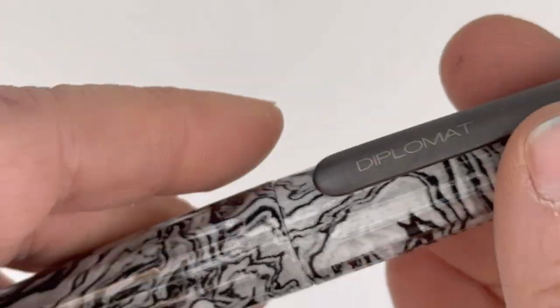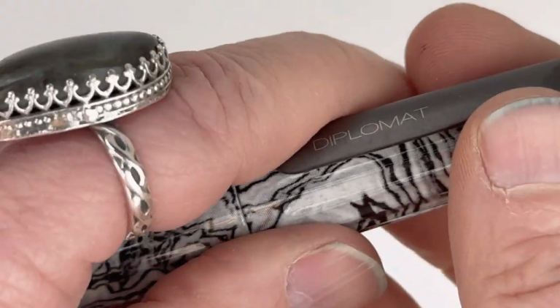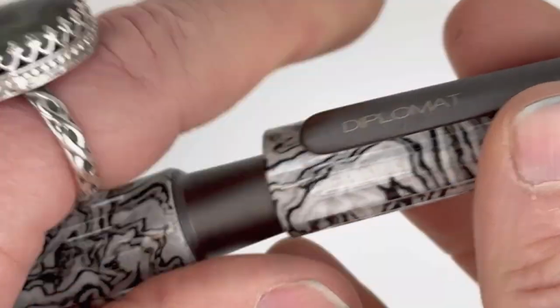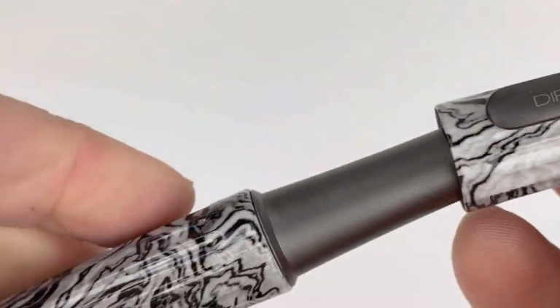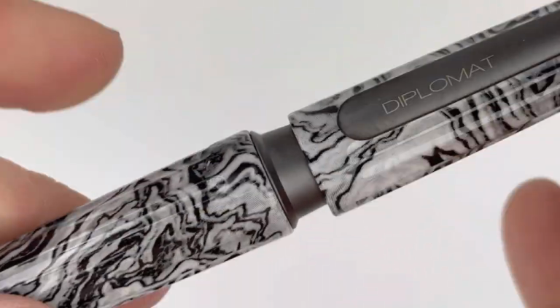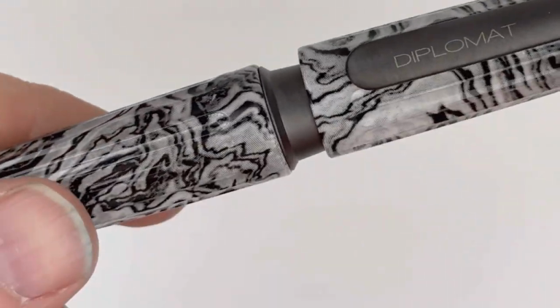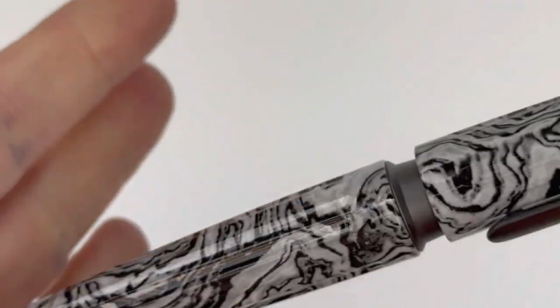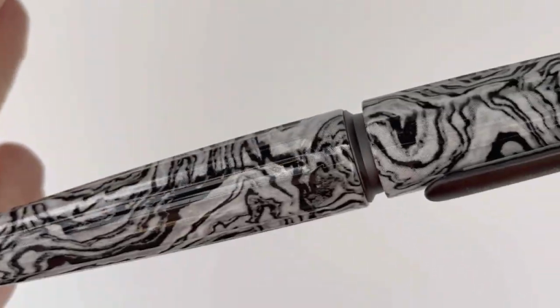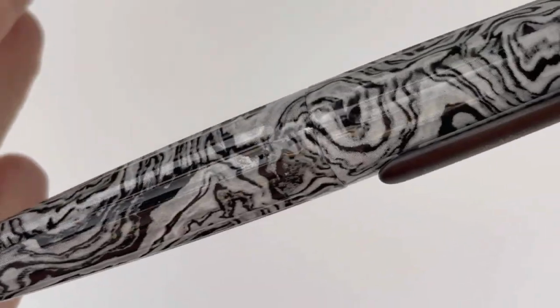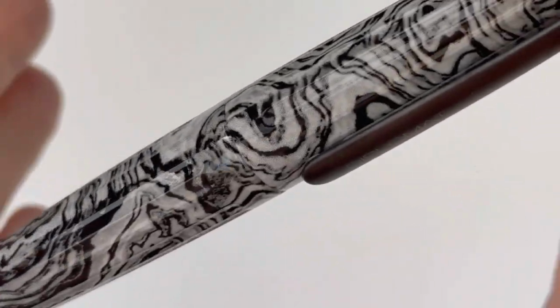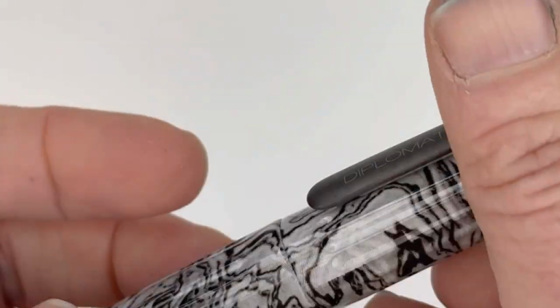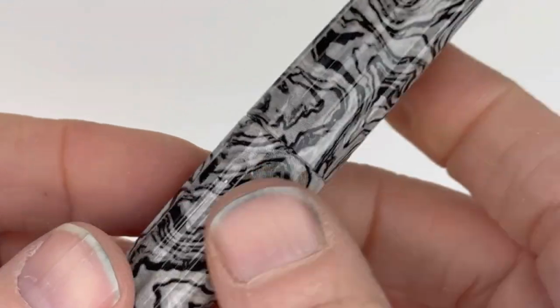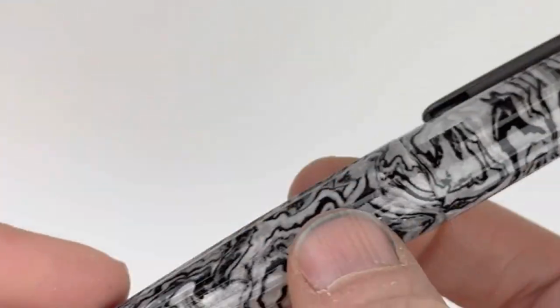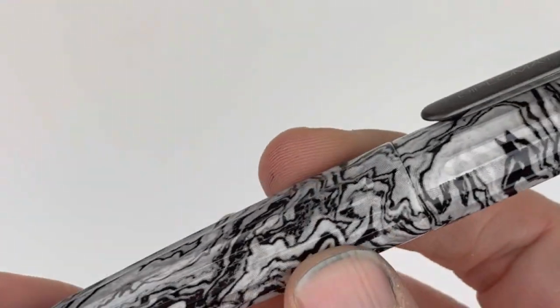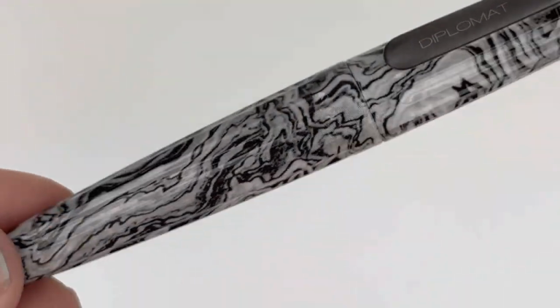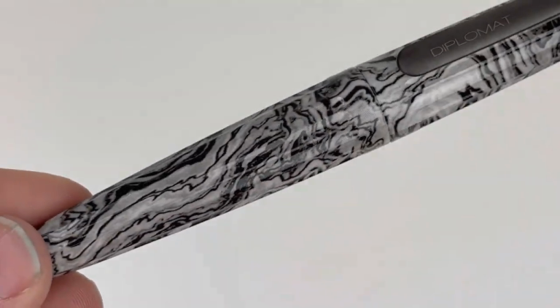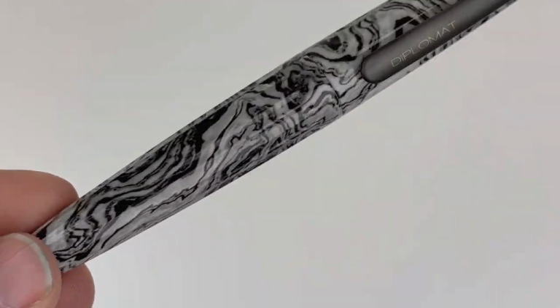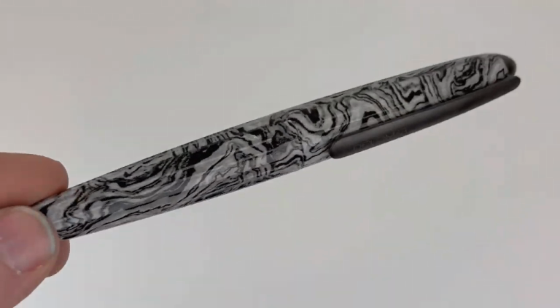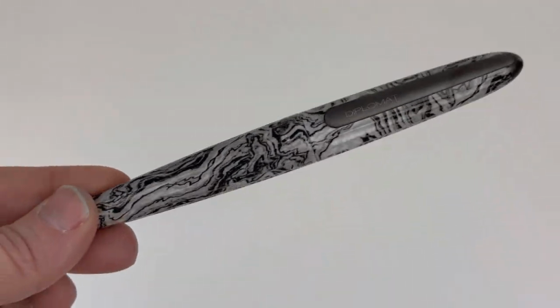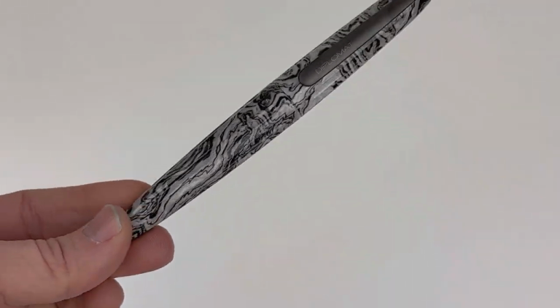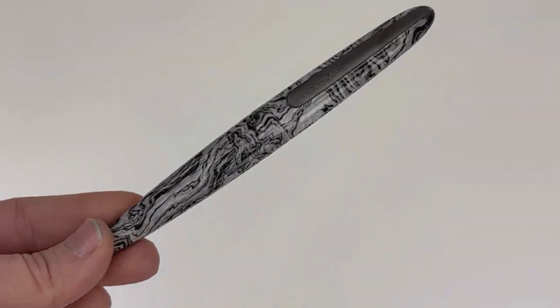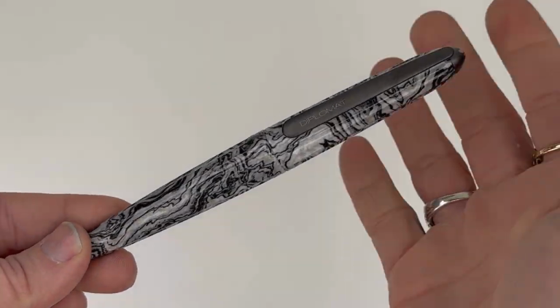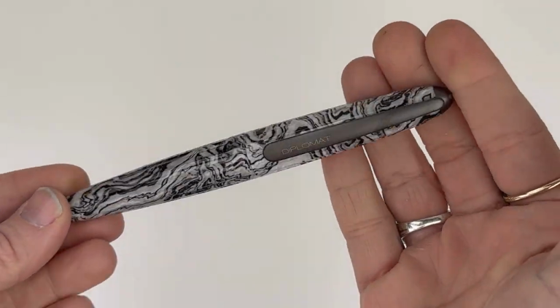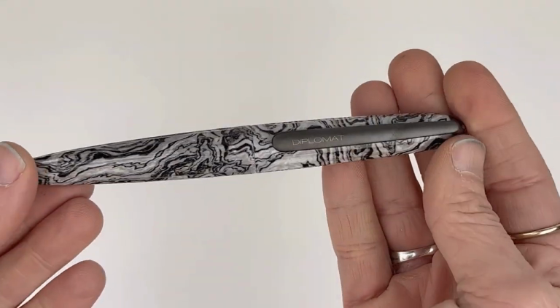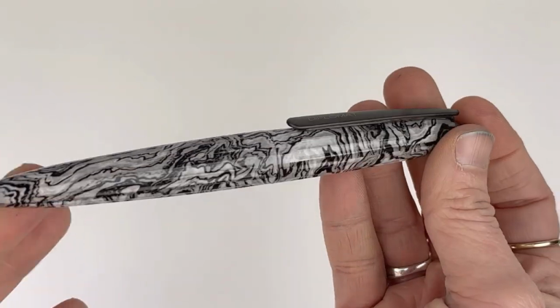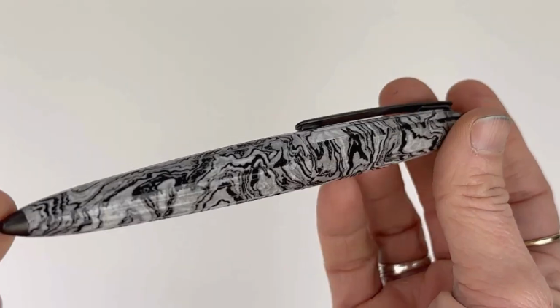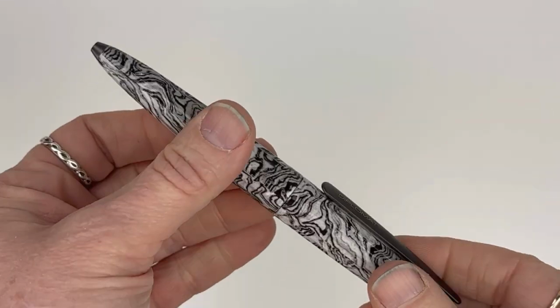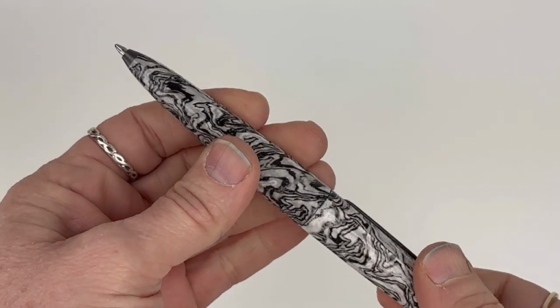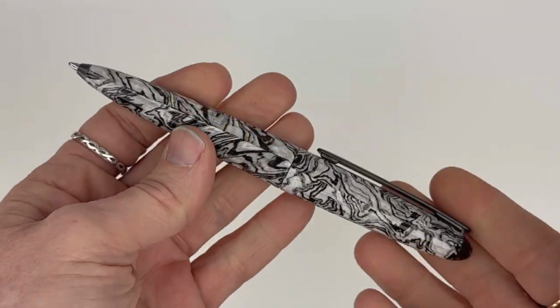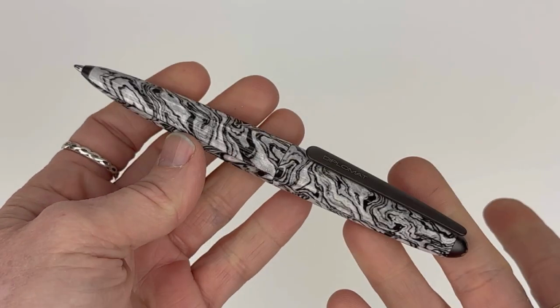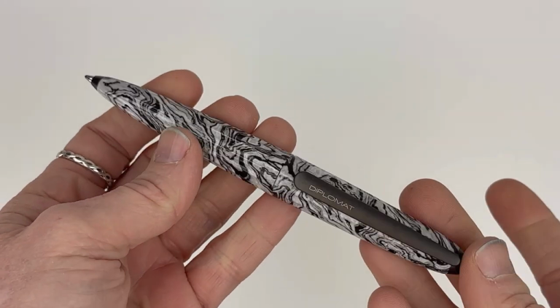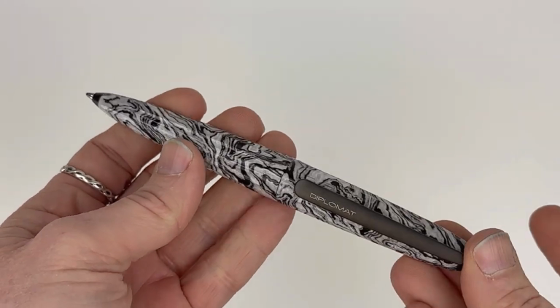I turned the original sound on for you there just for a second so you could hear that recognizable click when you close your Diplomat pen. That is something that people really enjoy.